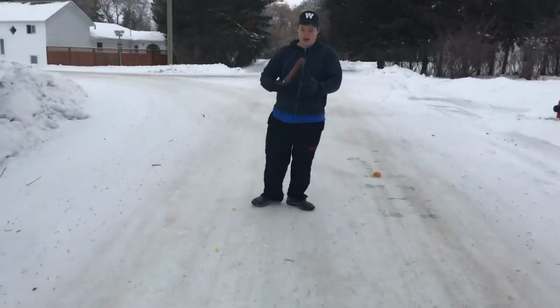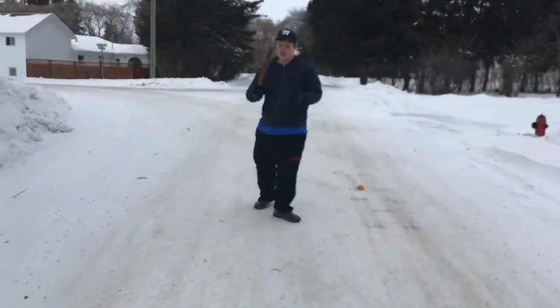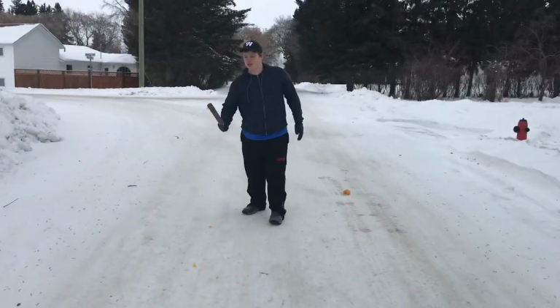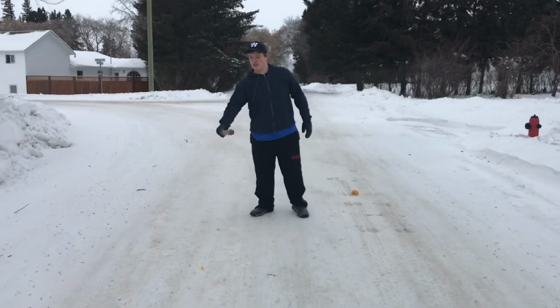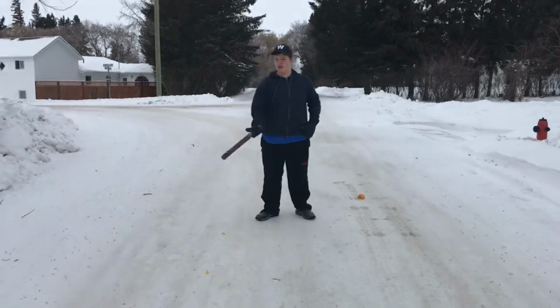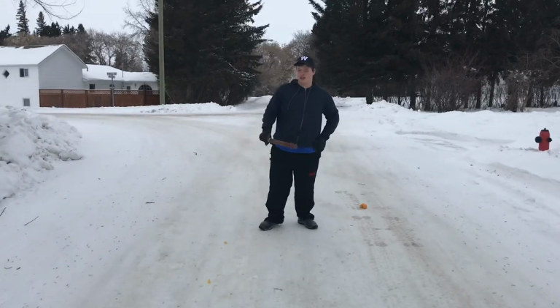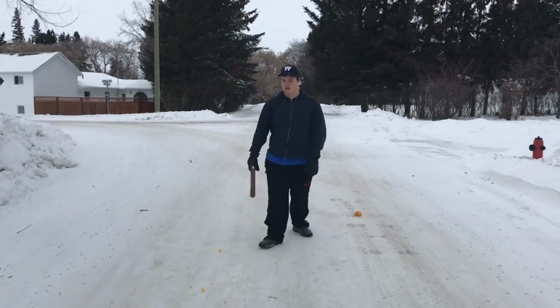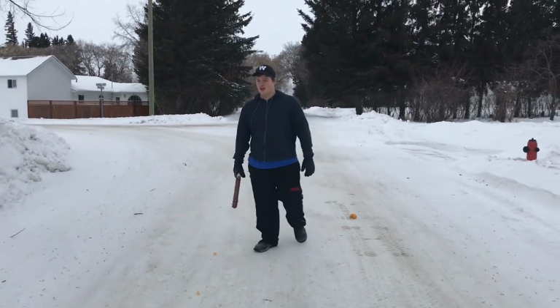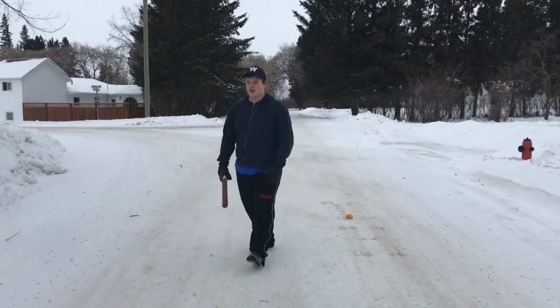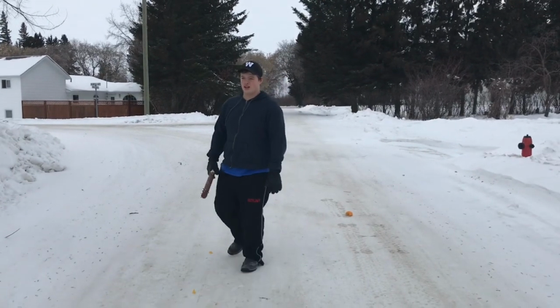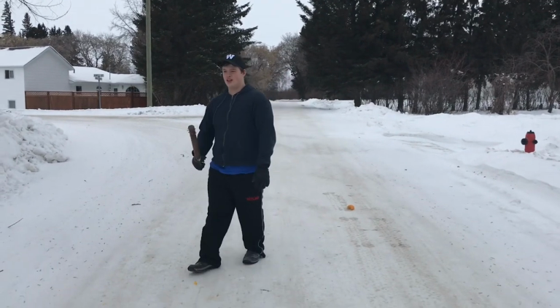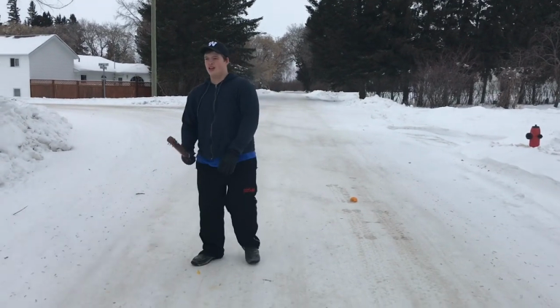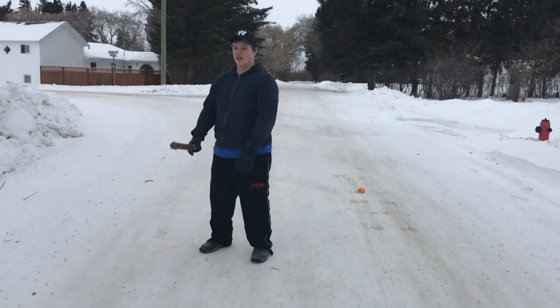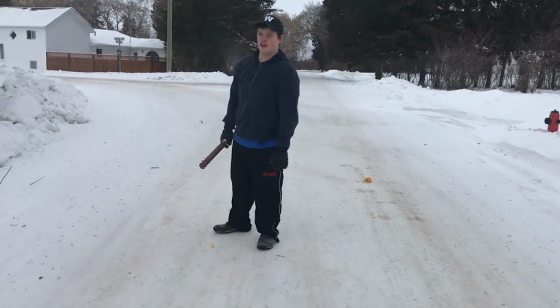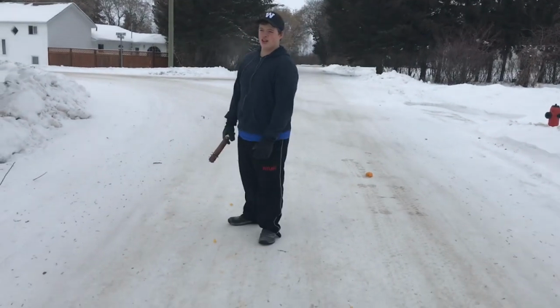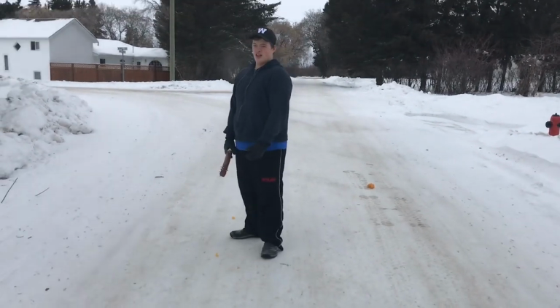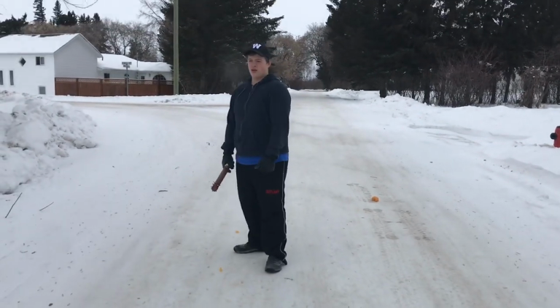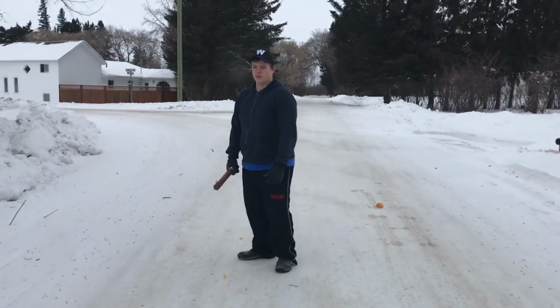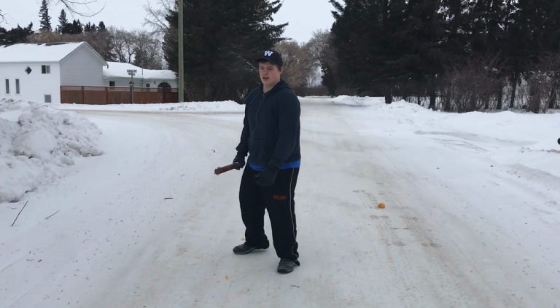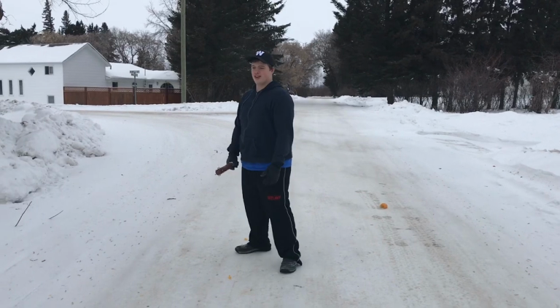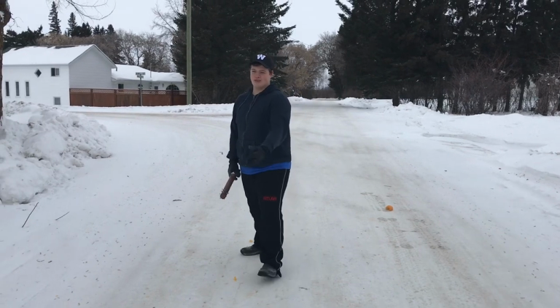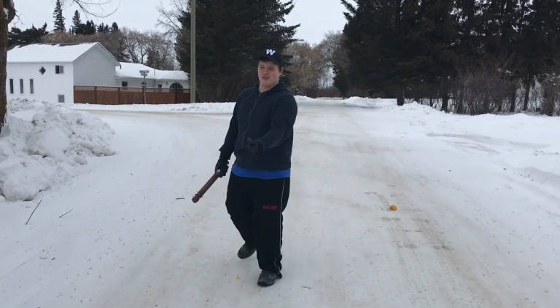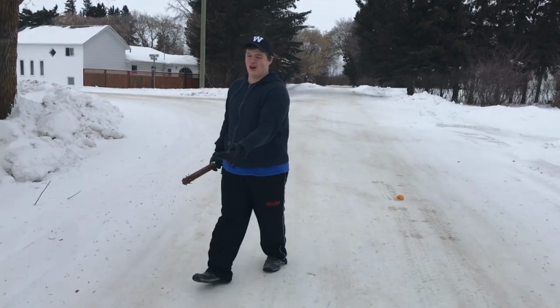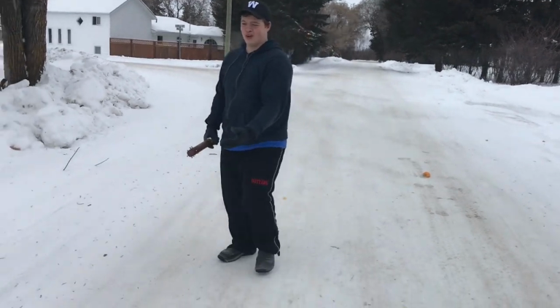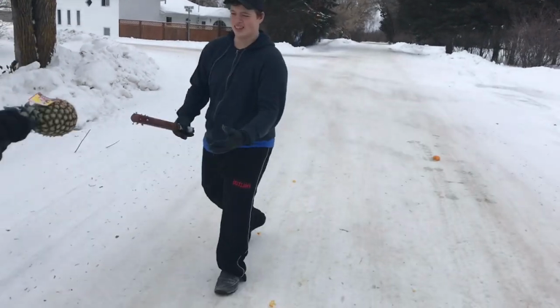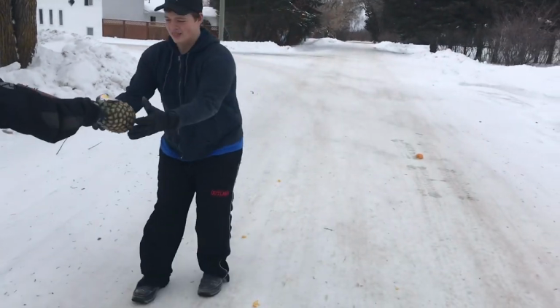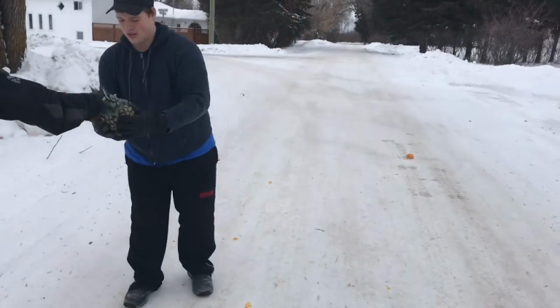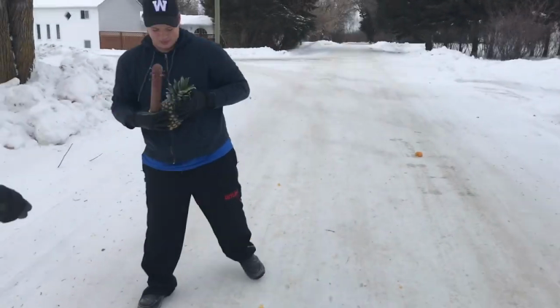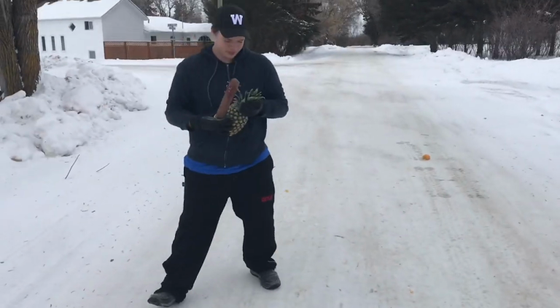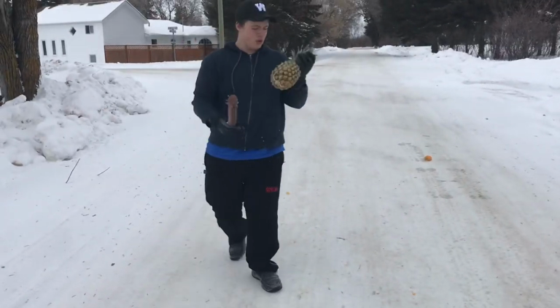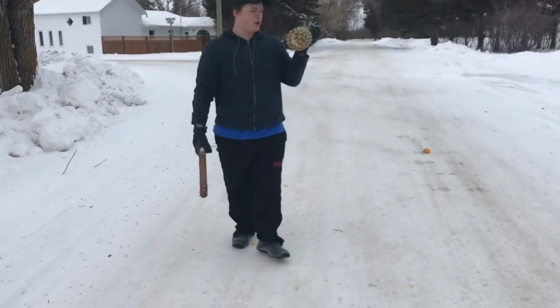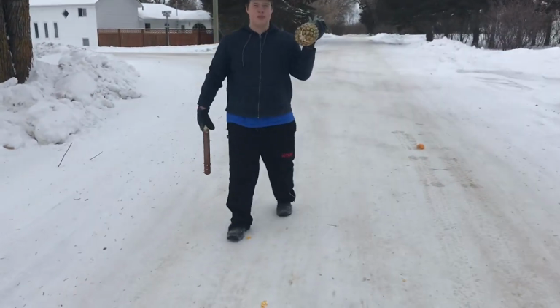All right, let's try something else. What do we got next? Want me to throw this? We'll throw the pine. No, that's a bit too heavy to throw. Well, I can throw it, I just don't know if it's gonna work when you hit it. We got a pineapple.